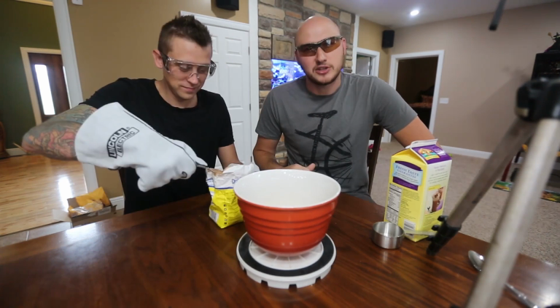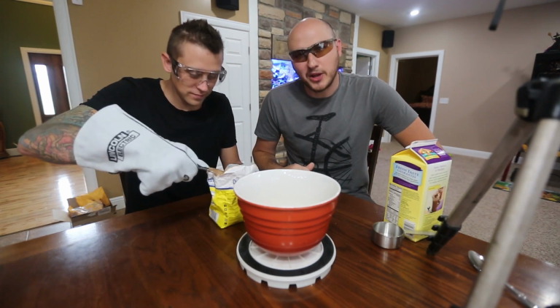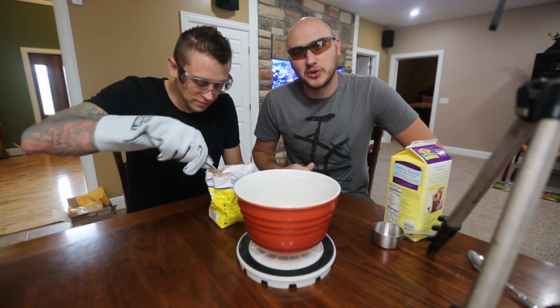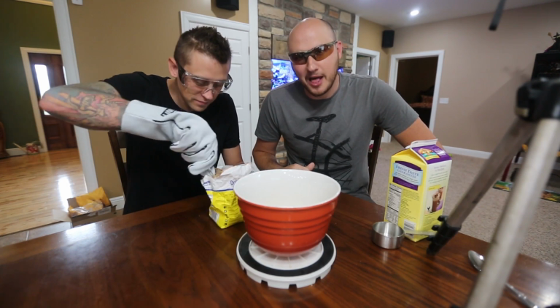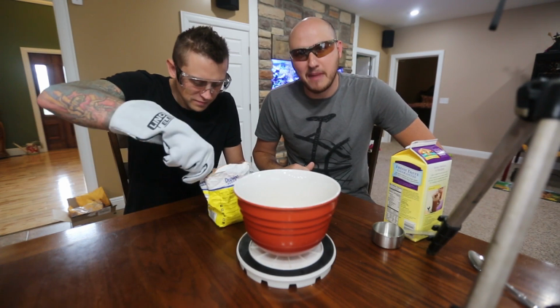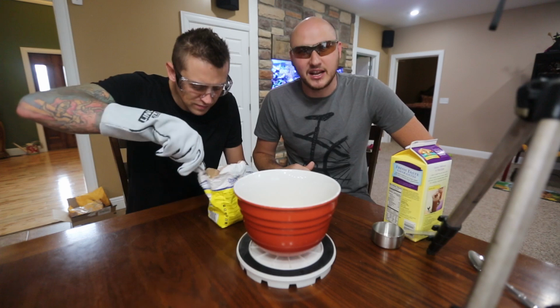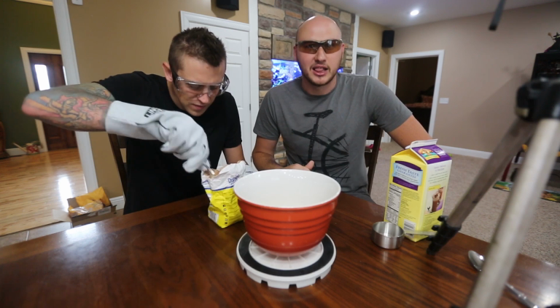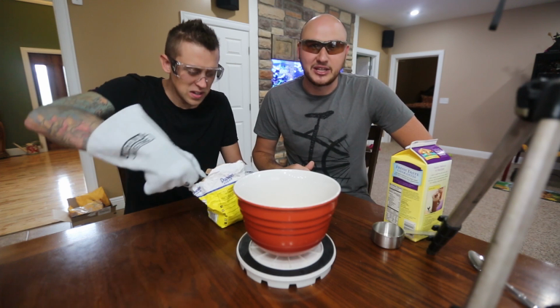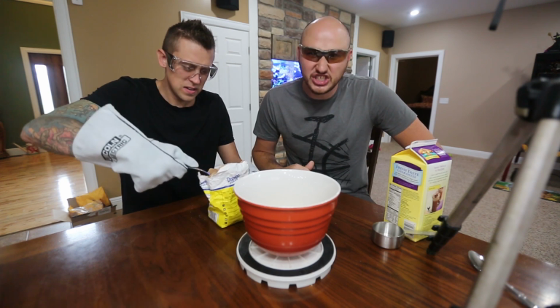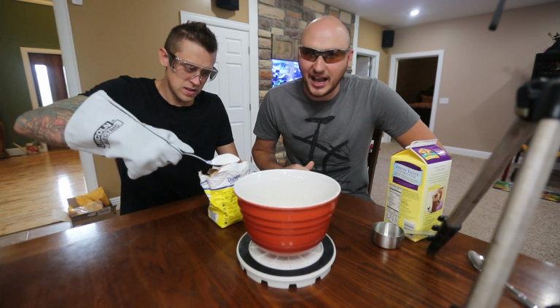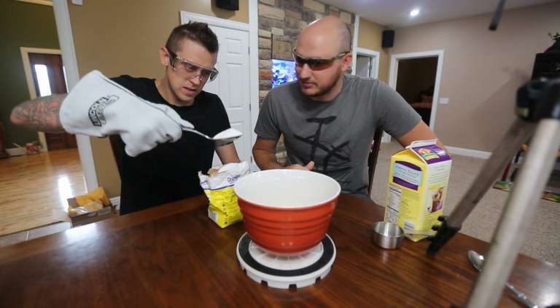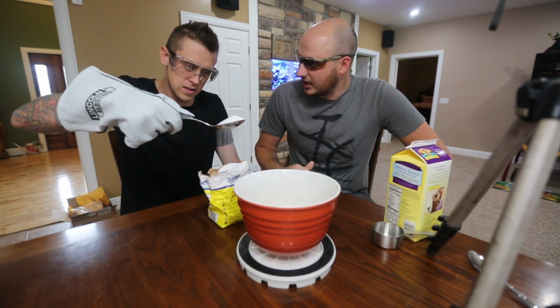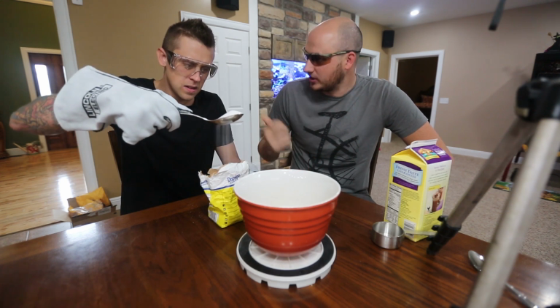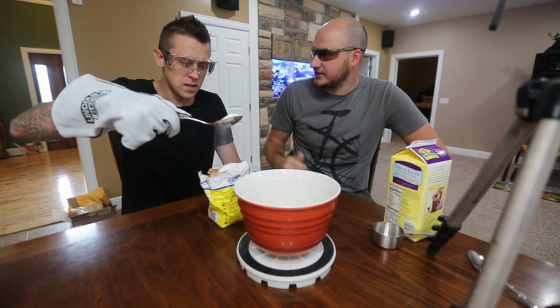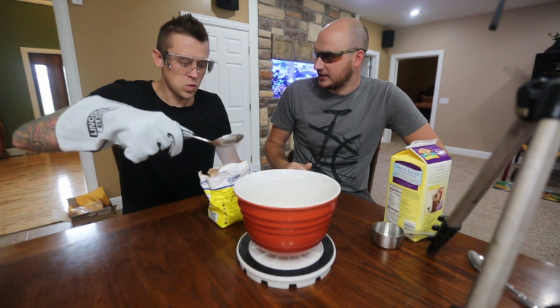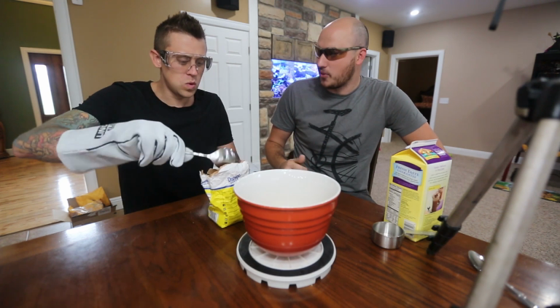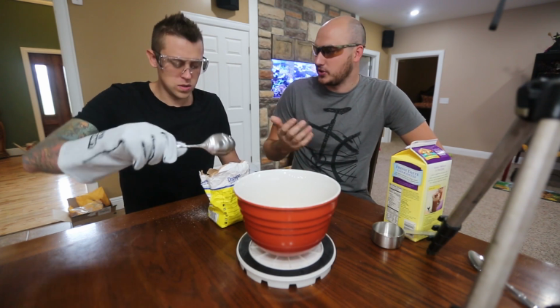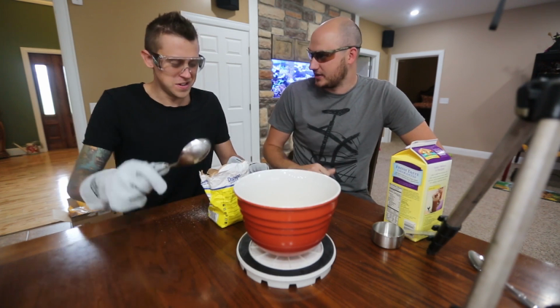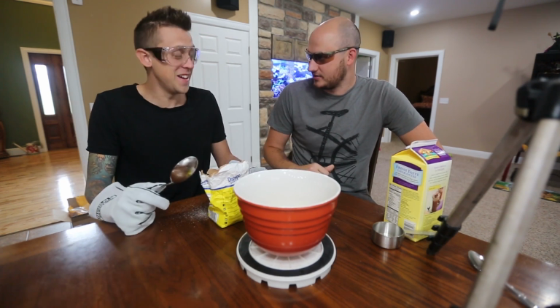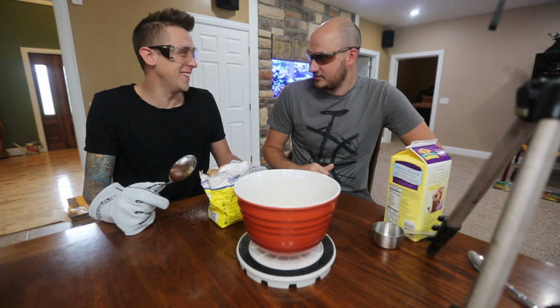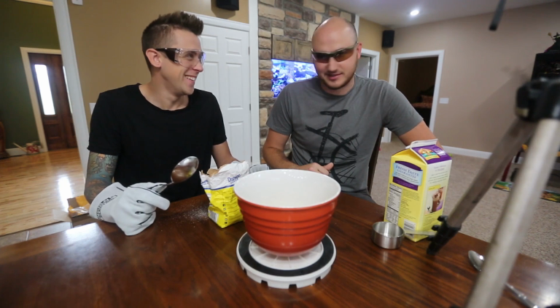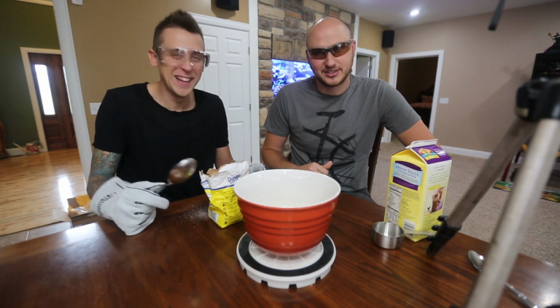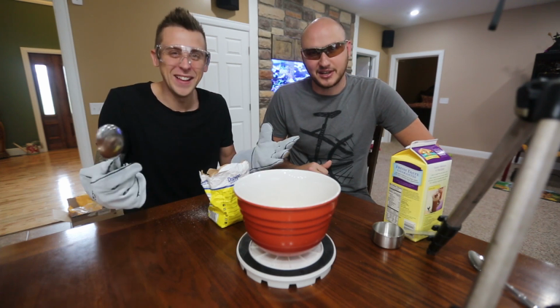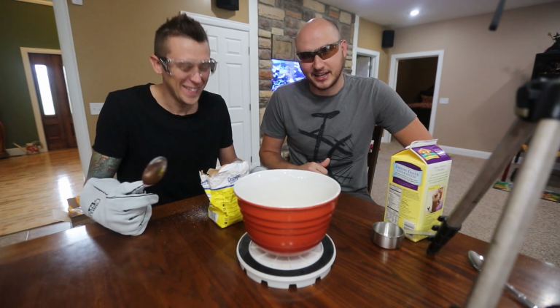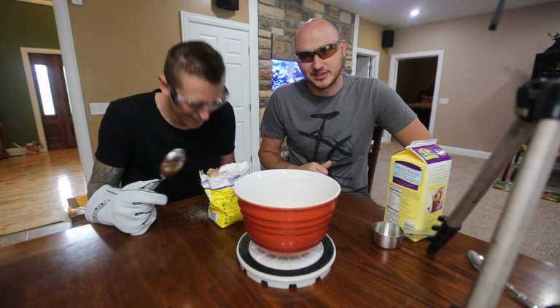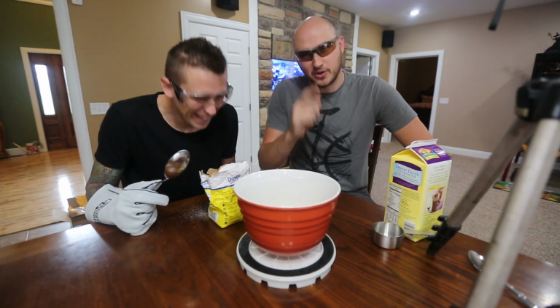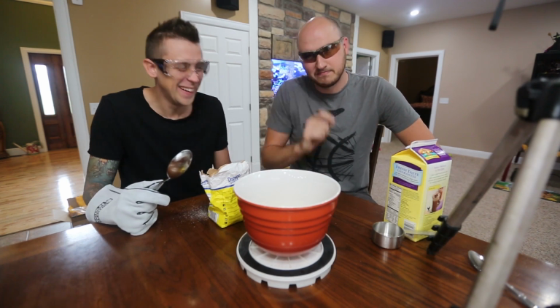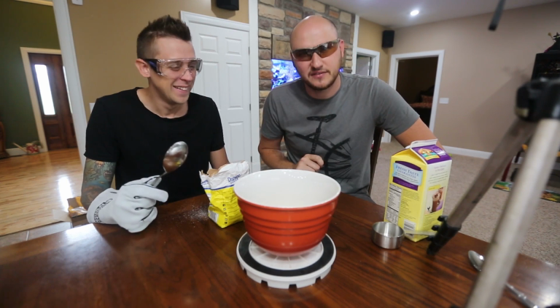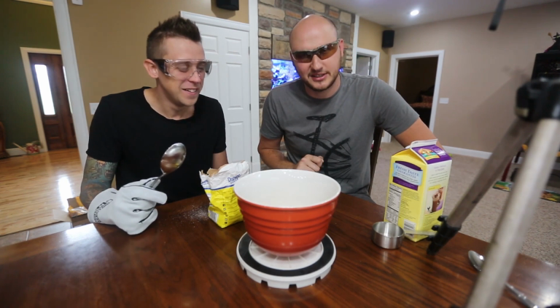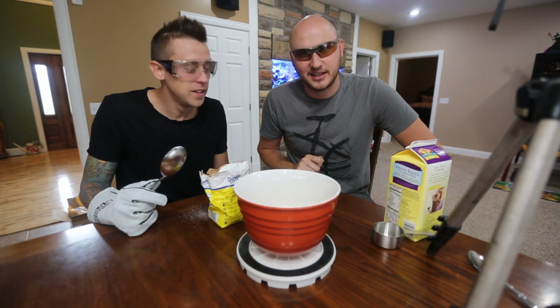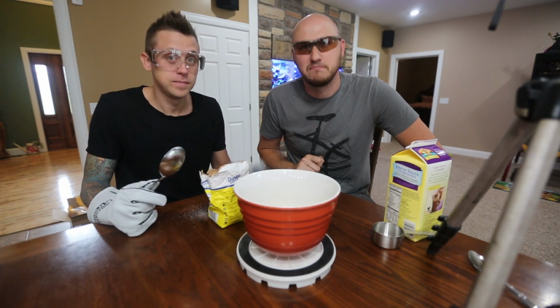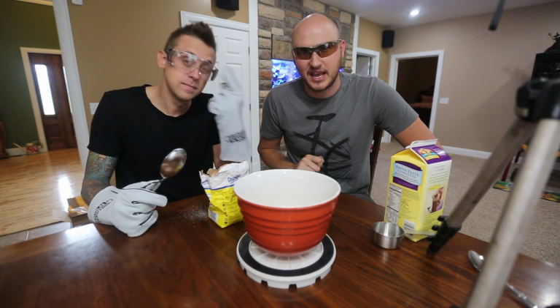Roman Atwood is going to help me make liquid nitrogen ice cream. Then you're going to eat it and let us know what you think. Sounds good and dangerous! So please, if you're going to try it, be safe.